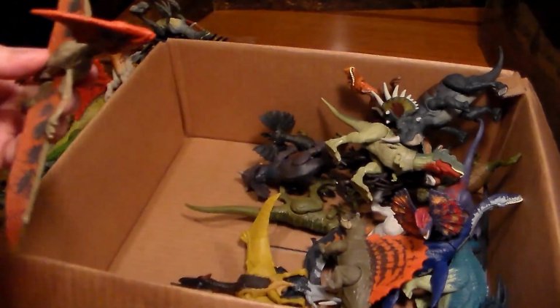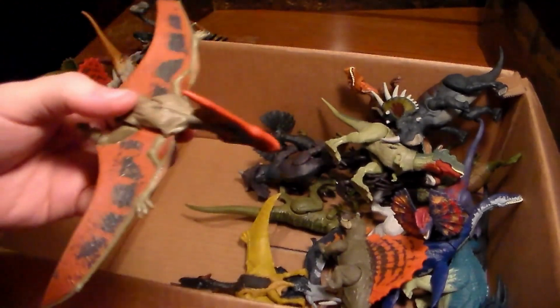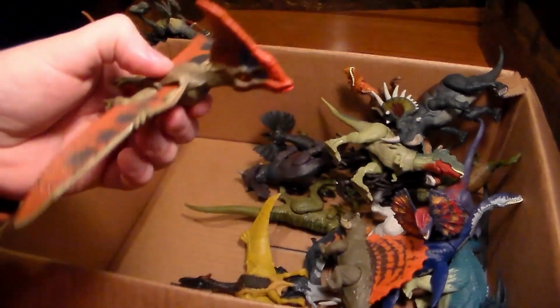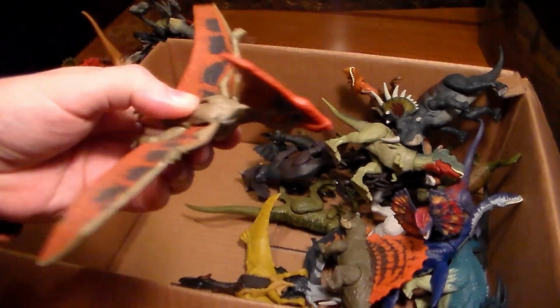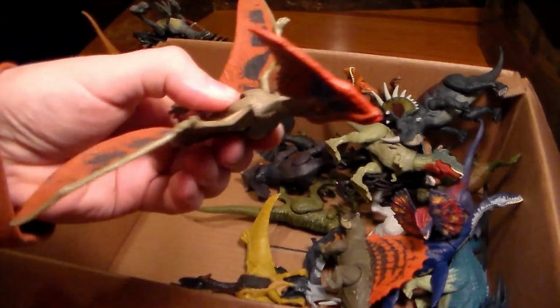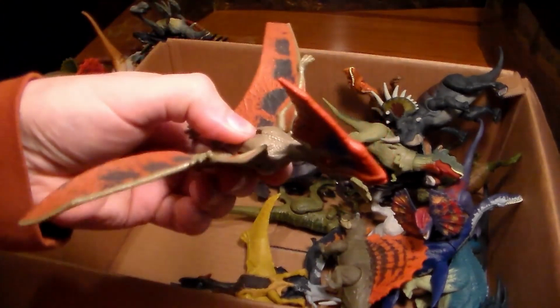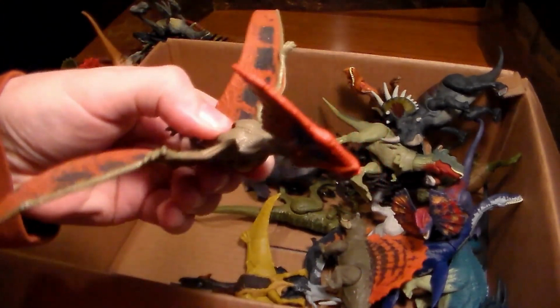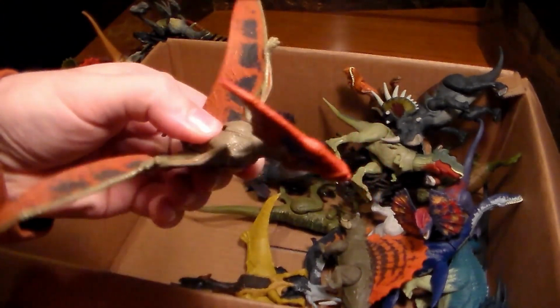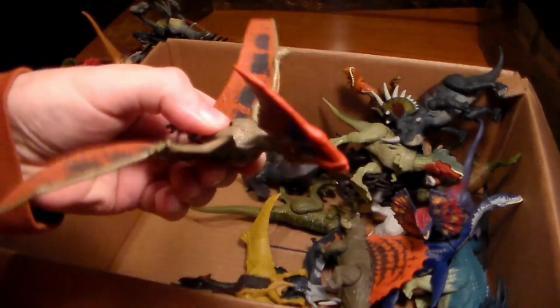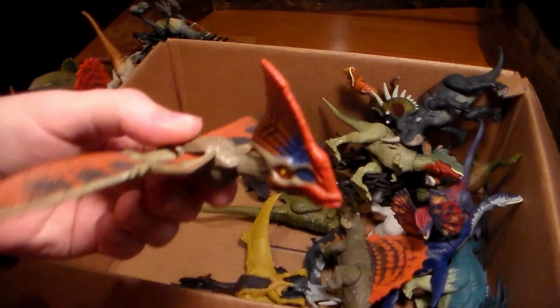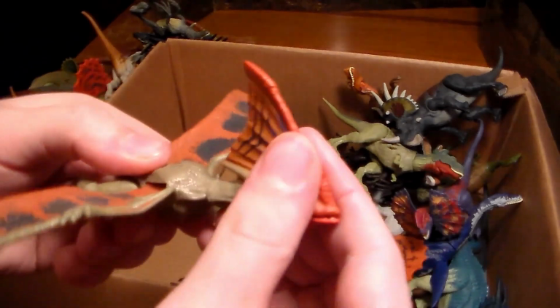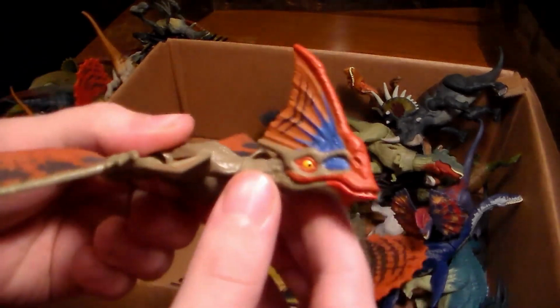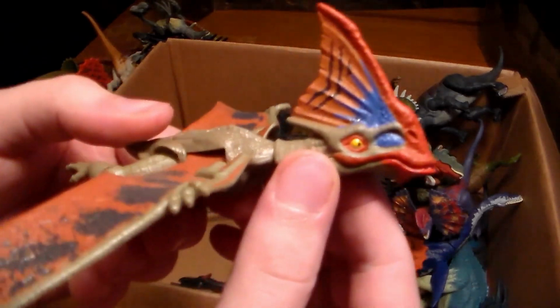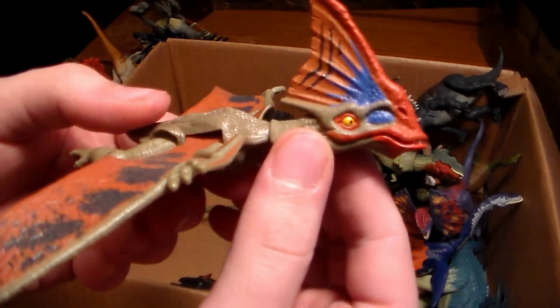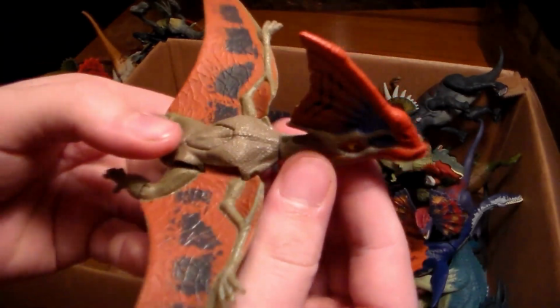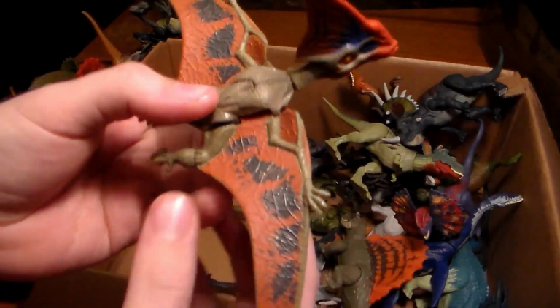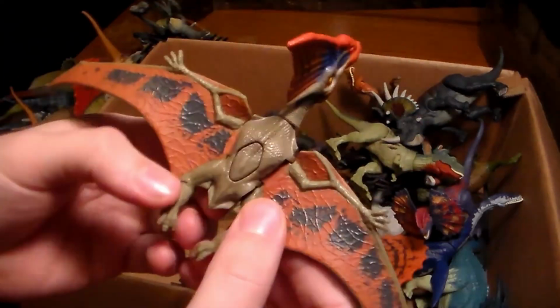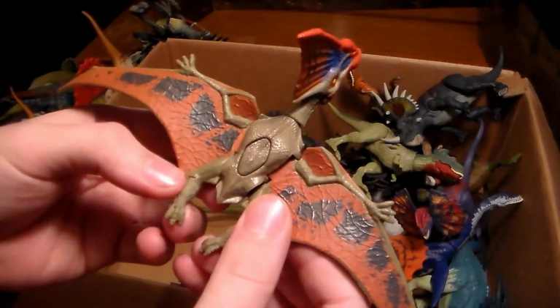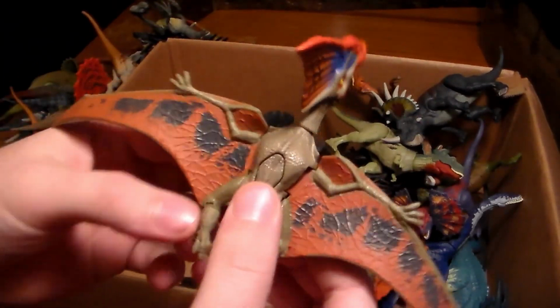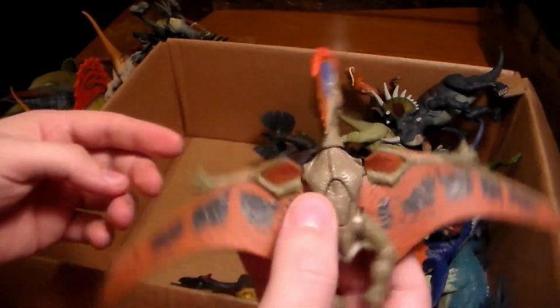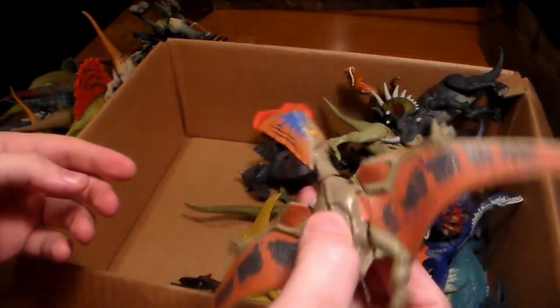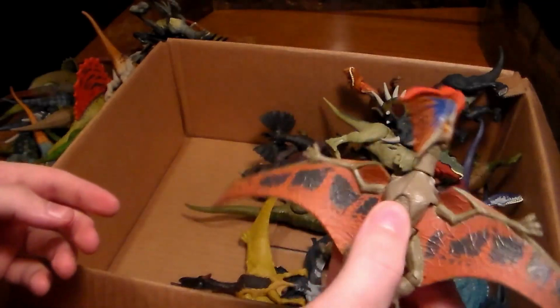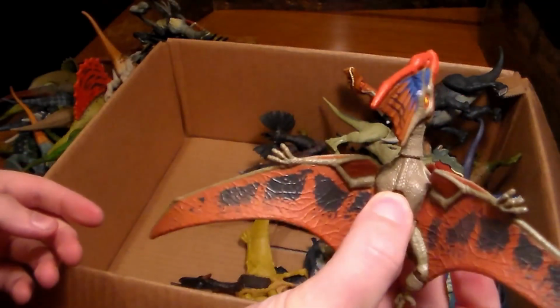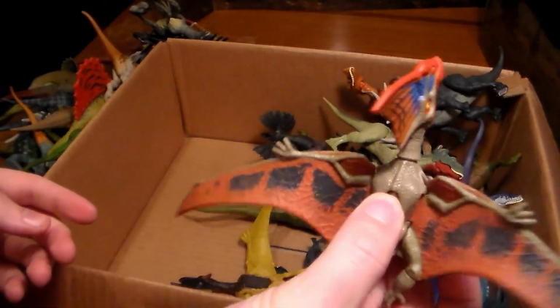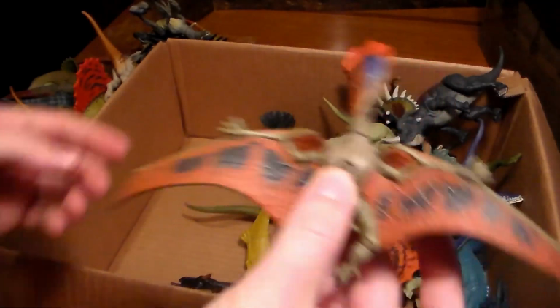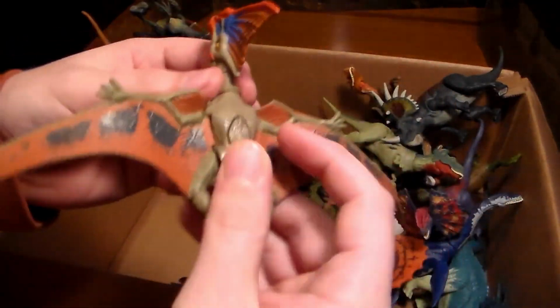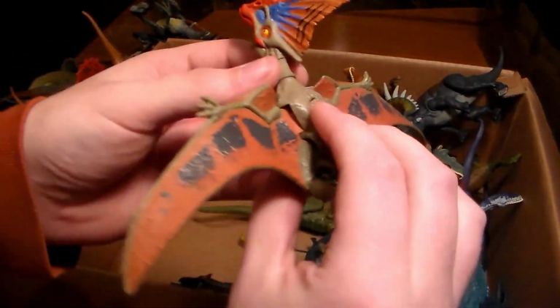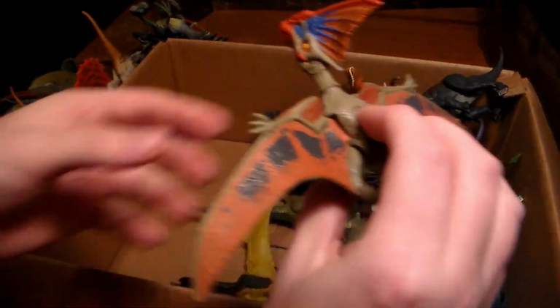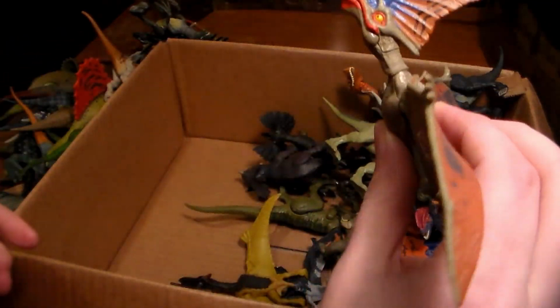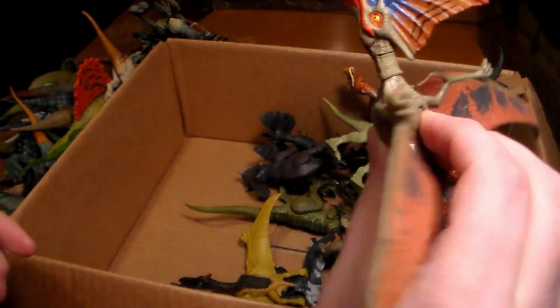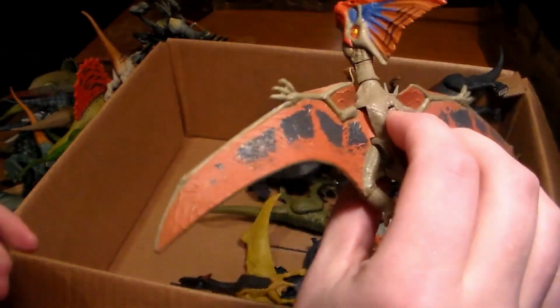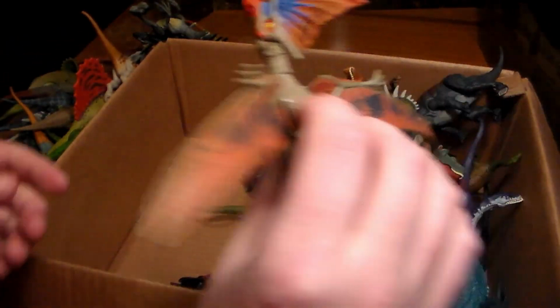We finally have one of the flyers — a pretty sick dinosaur. Not hard to find but still pretty cool. I like the way you can push it in the middle and make the wings flap — it's so cool.